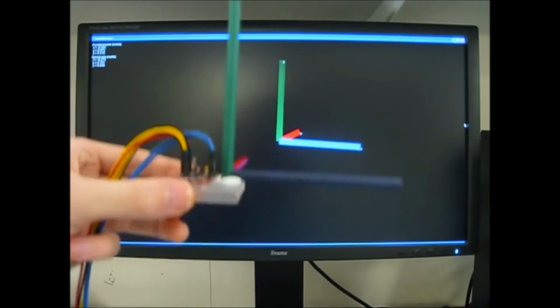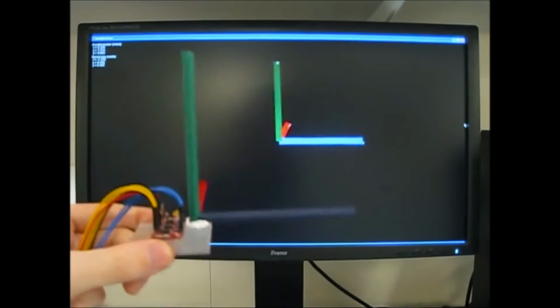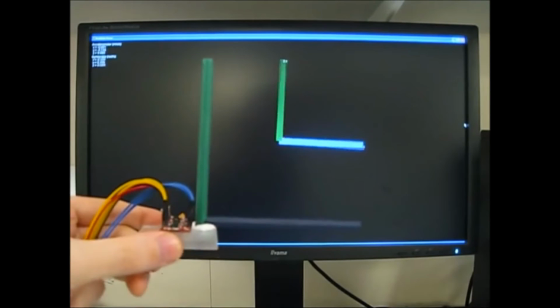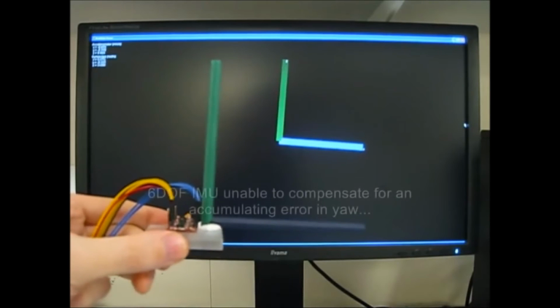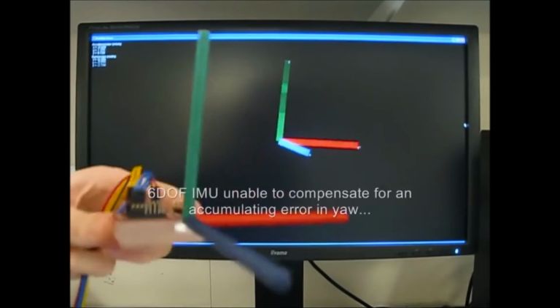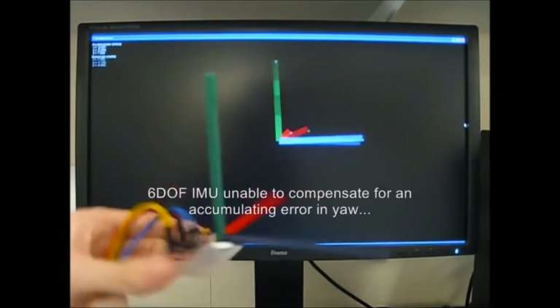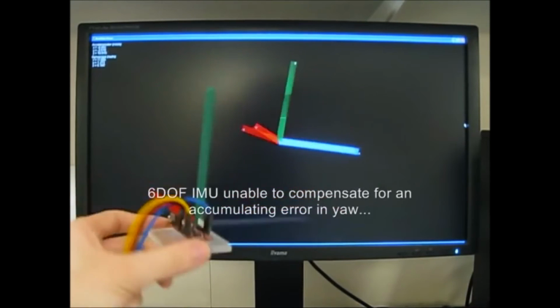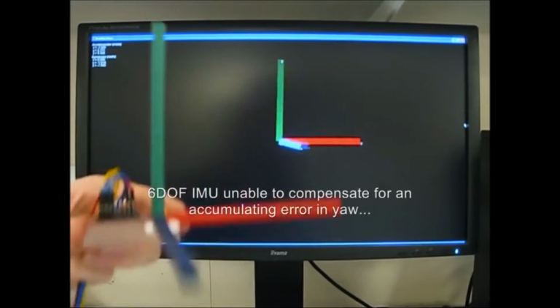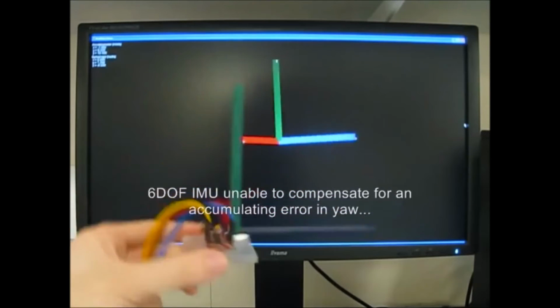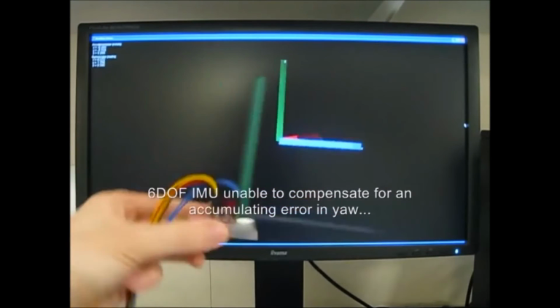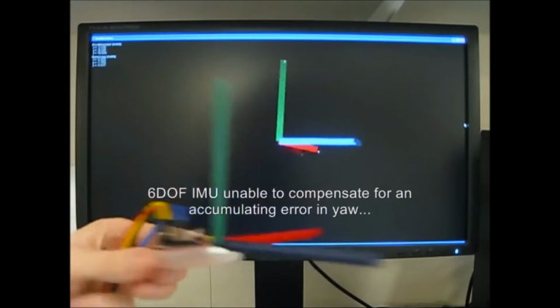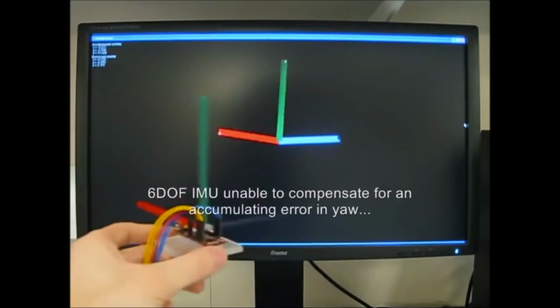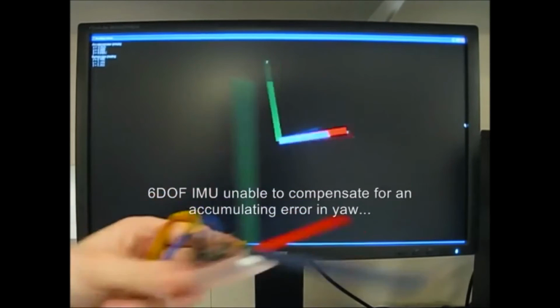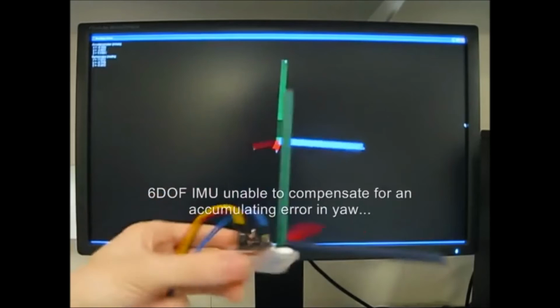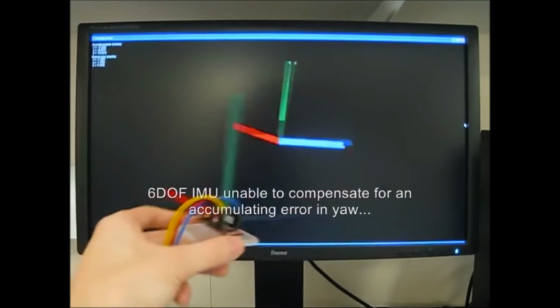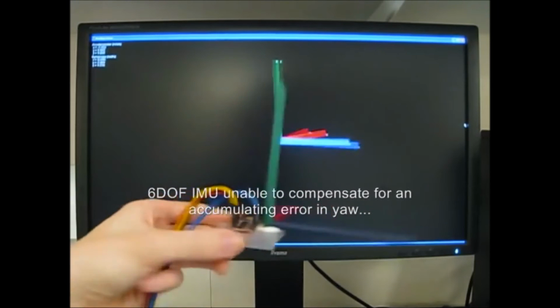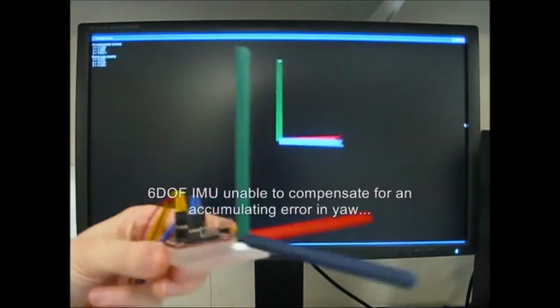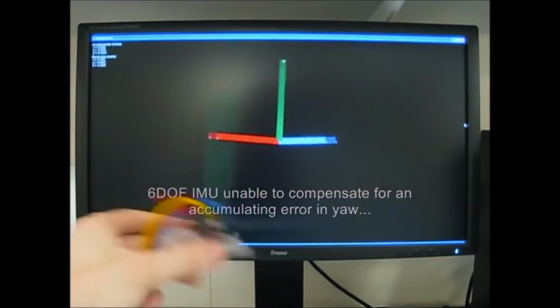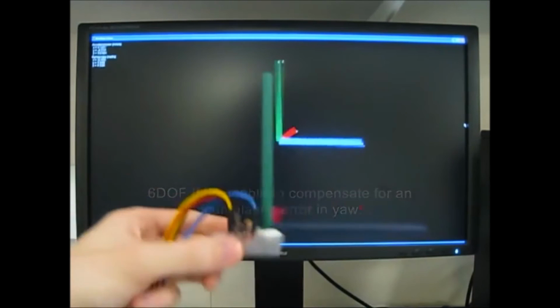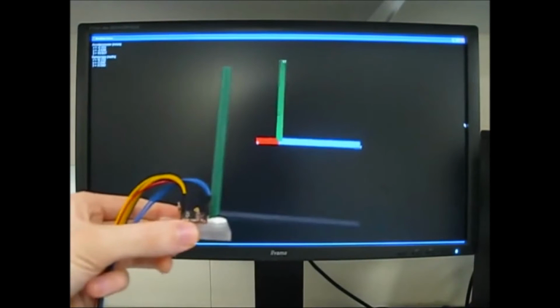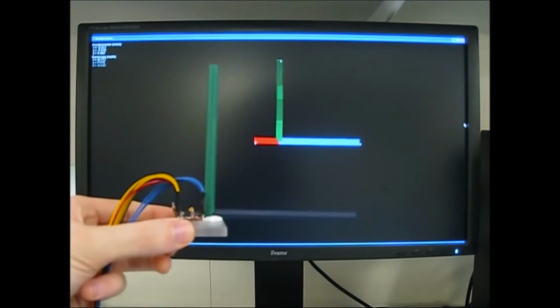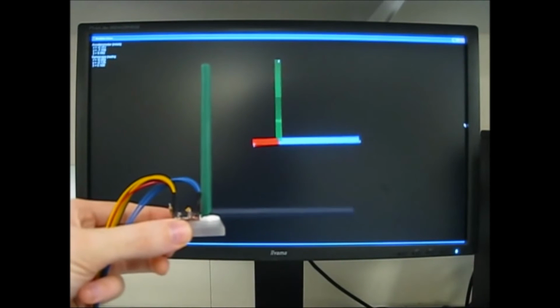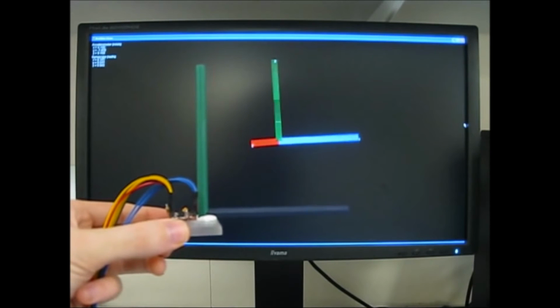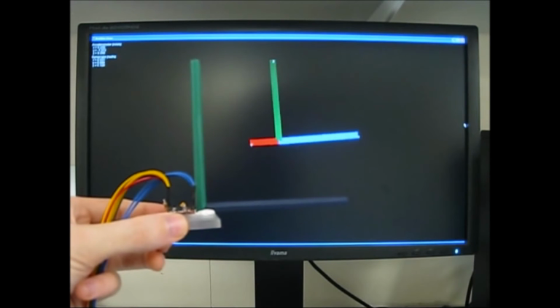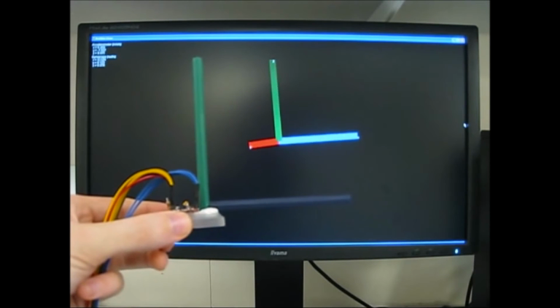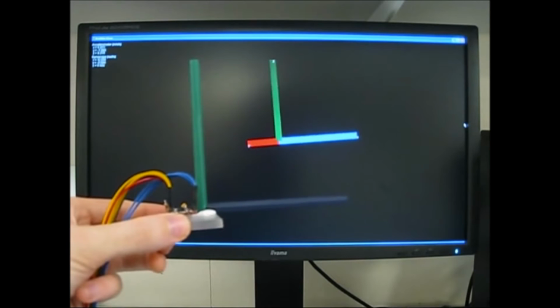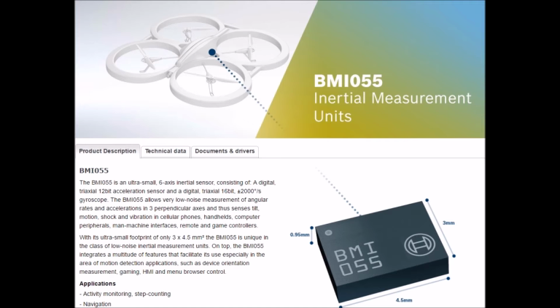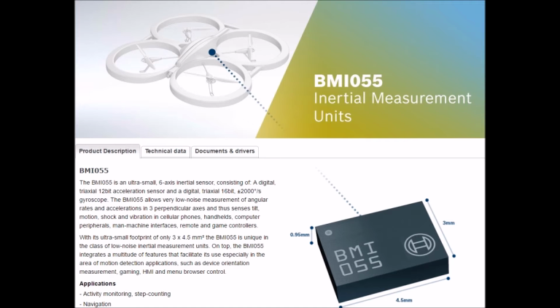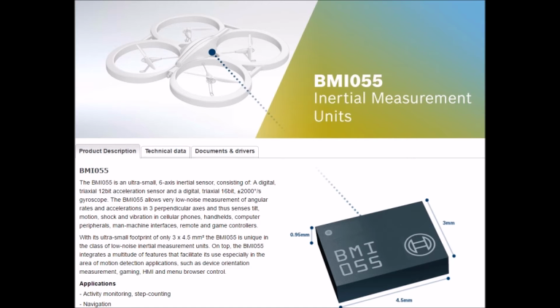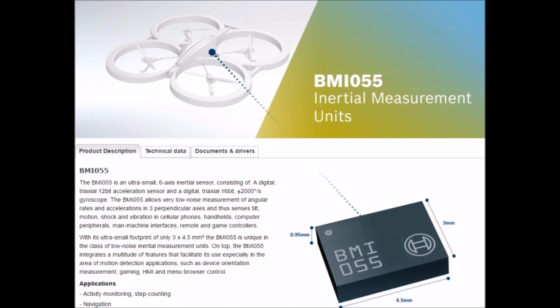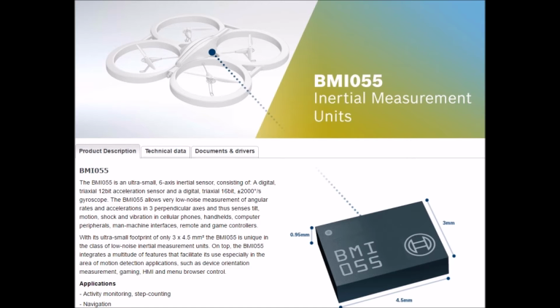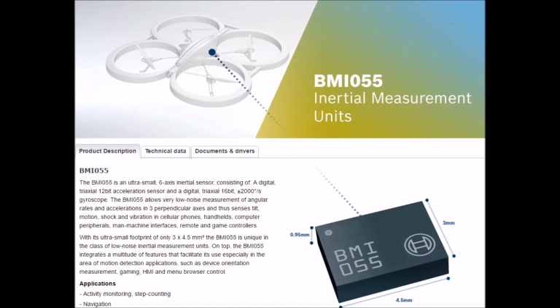If you just have an accelerometer and a gyroscope, you can get orientation, but your controller will slowly drift to the left or to the right due to errors that accumulate in the gyroscope. In contrast, the DualShock 4 does not have a magnetometer. It does have an accelerometer and a gyroscope.